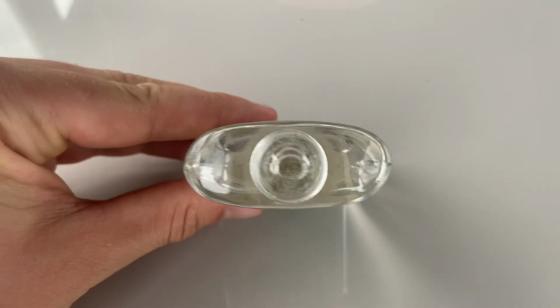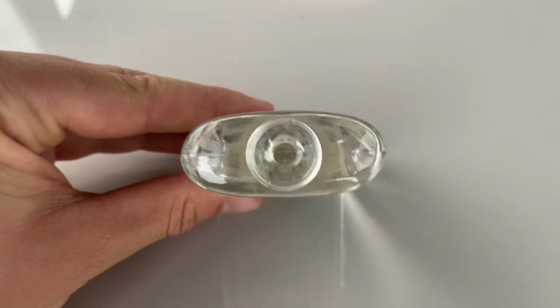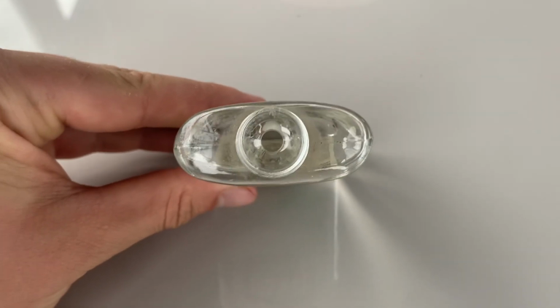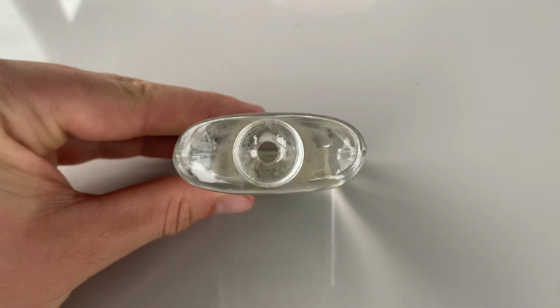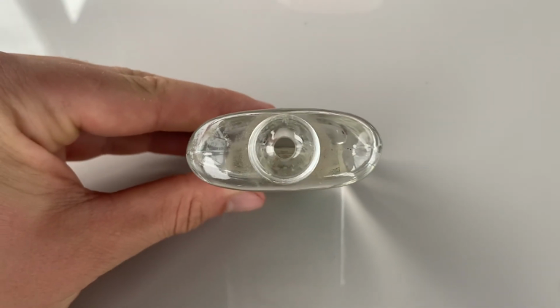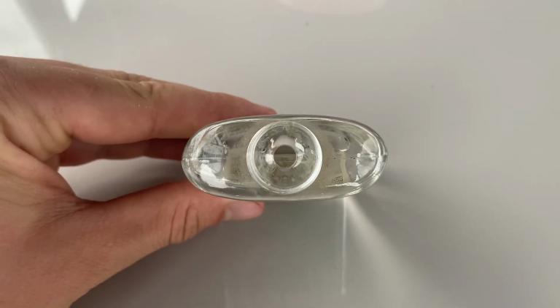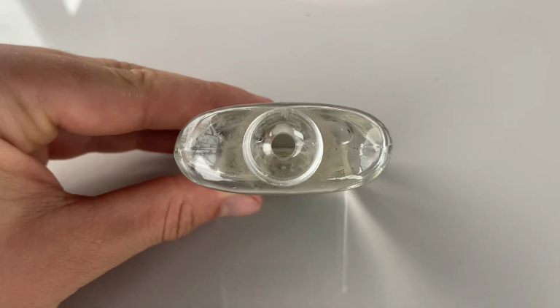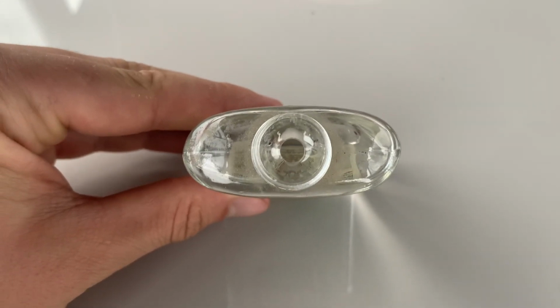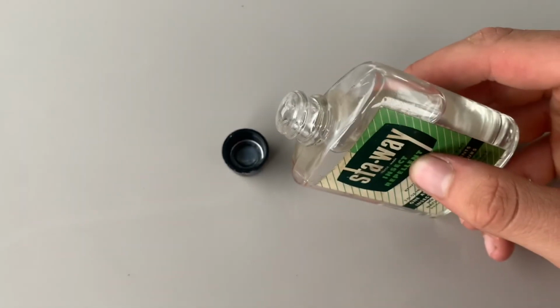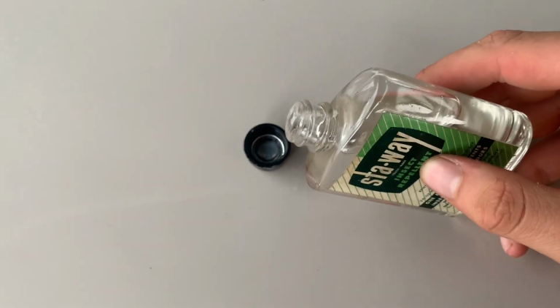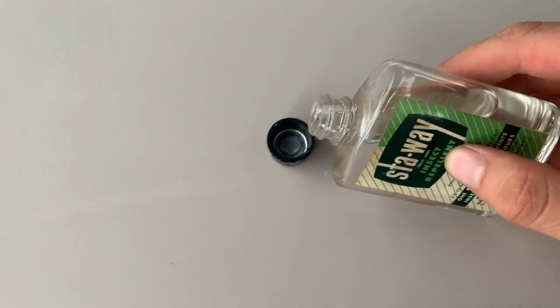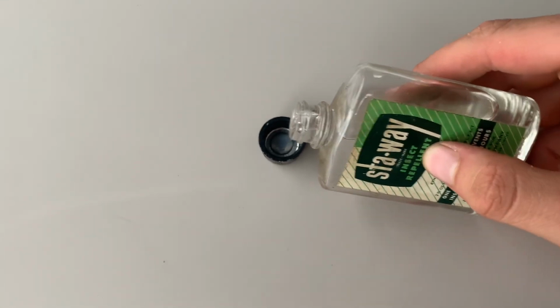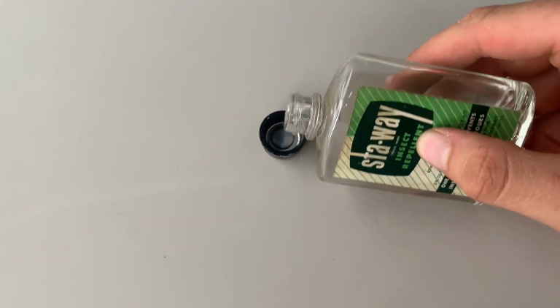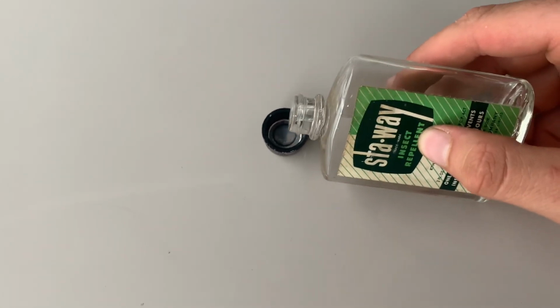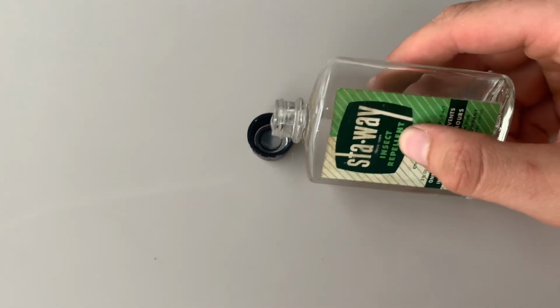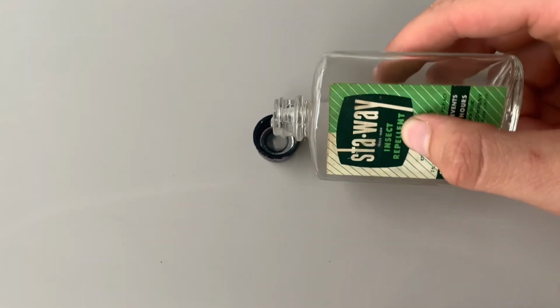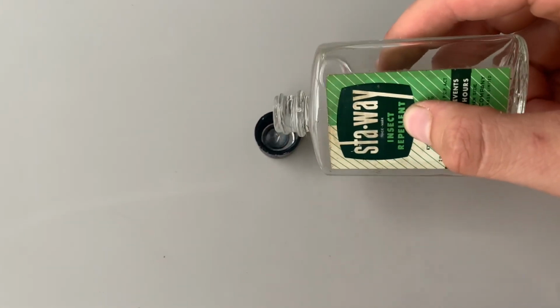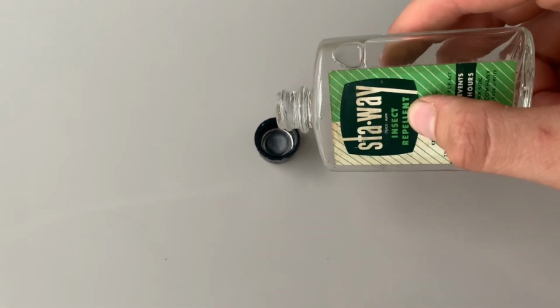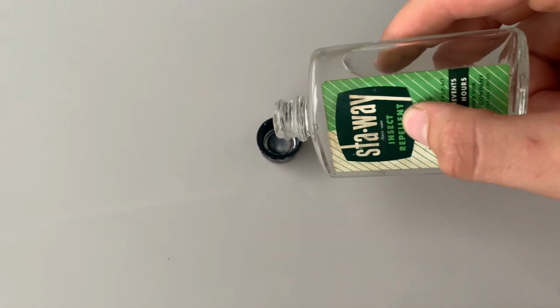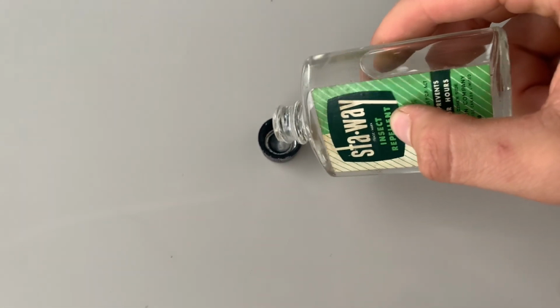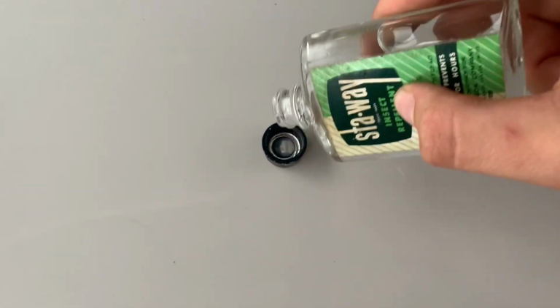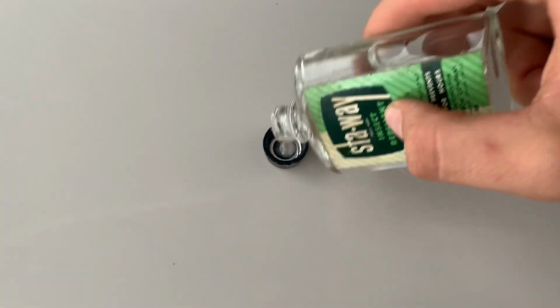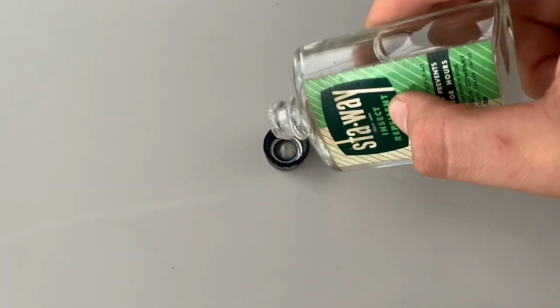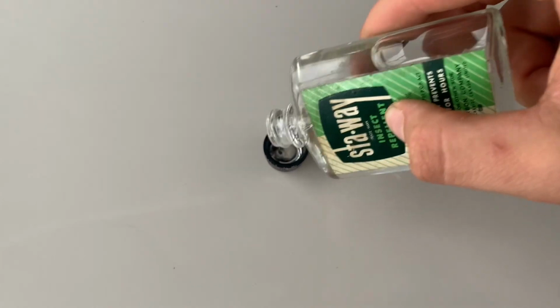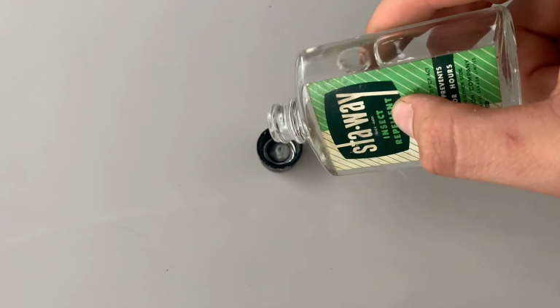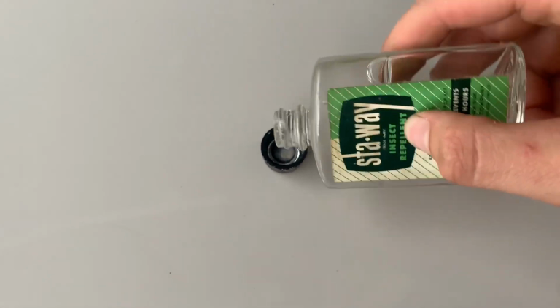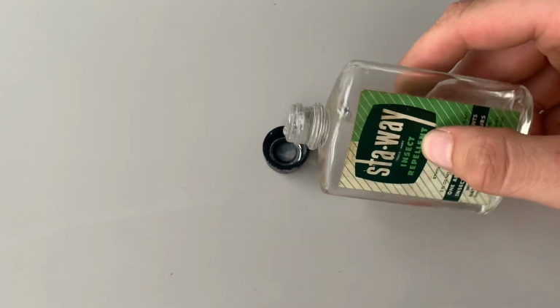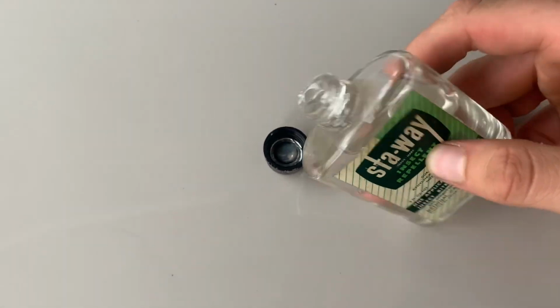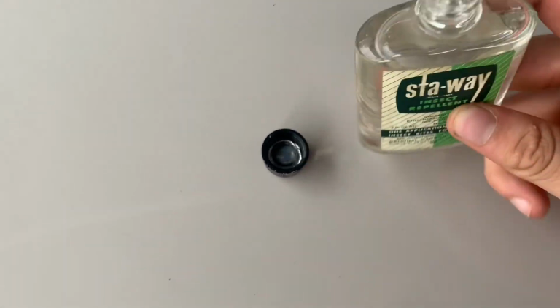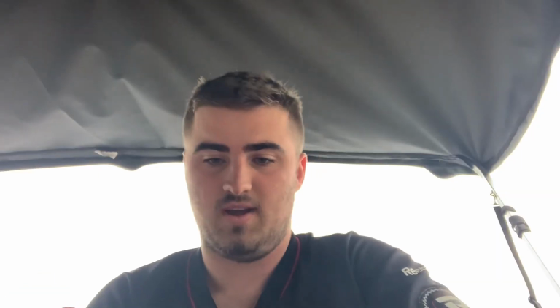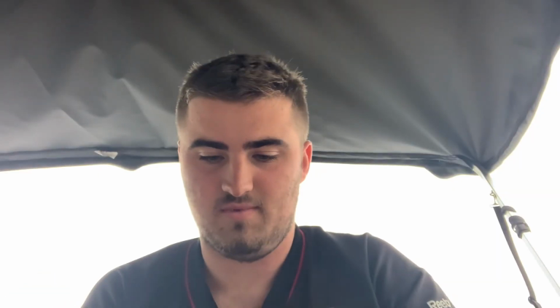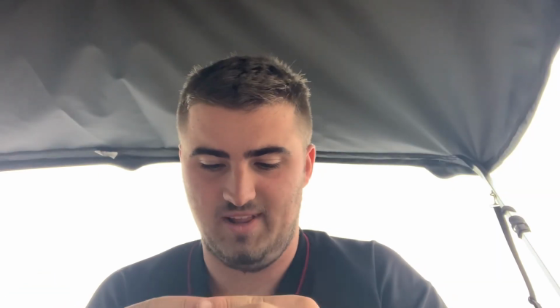It's actually a lot smaller of a hole than you'd think. I'm just going to start by pouring it in. Wow, it's super thick. Okay, let's smell it.